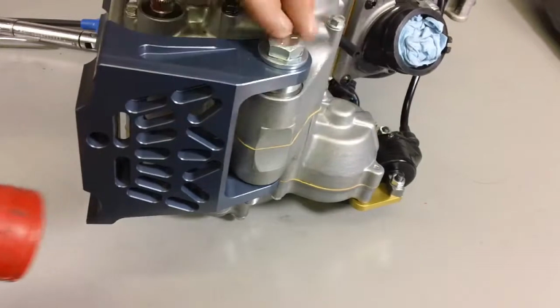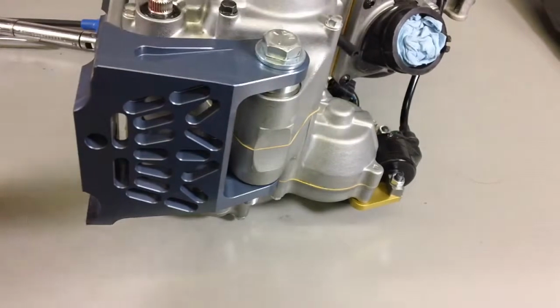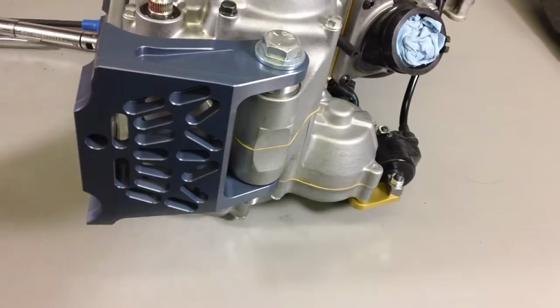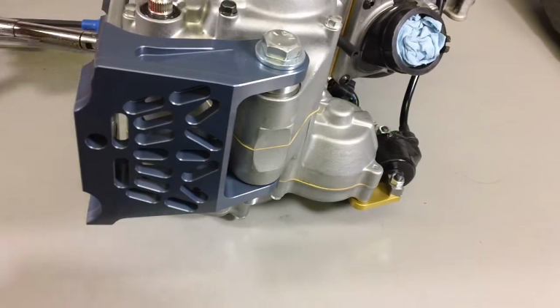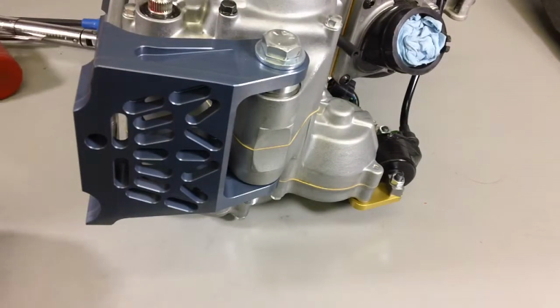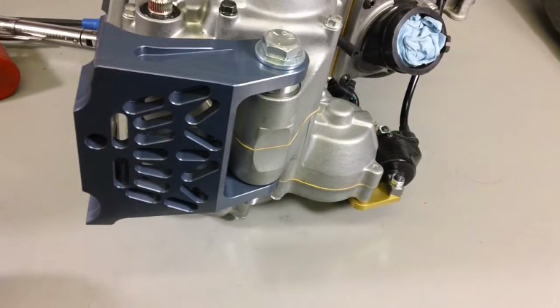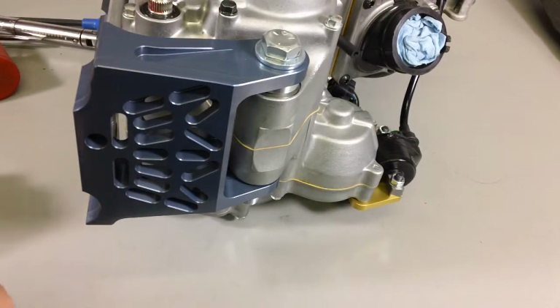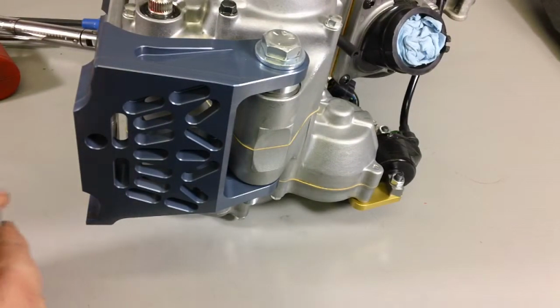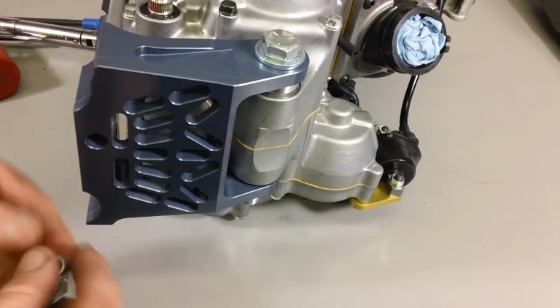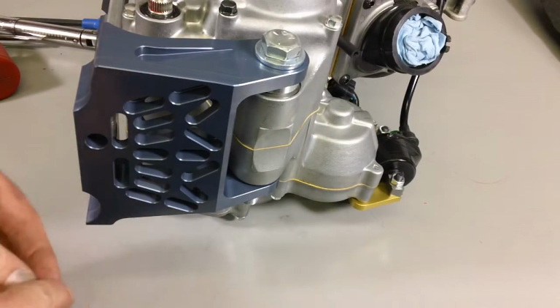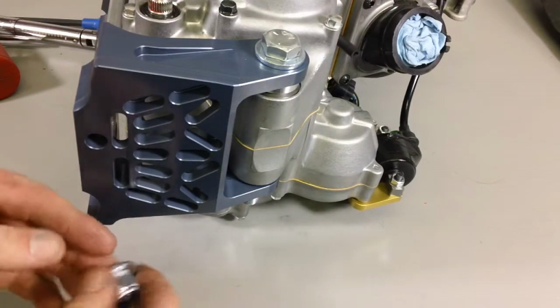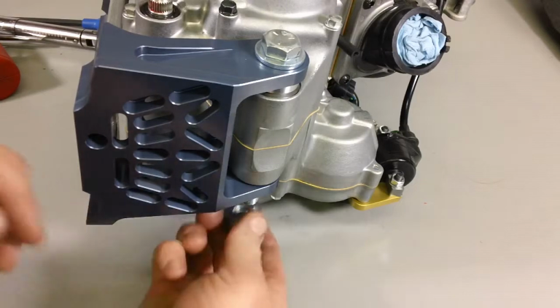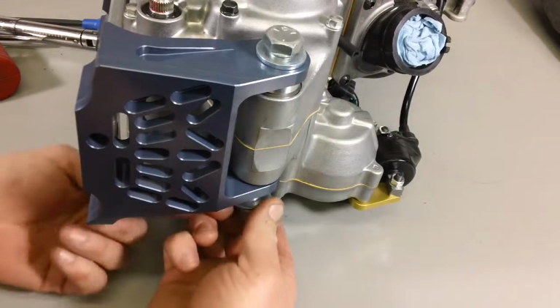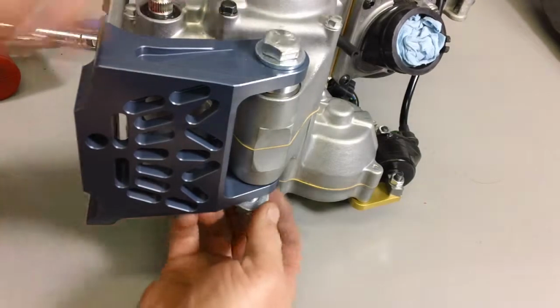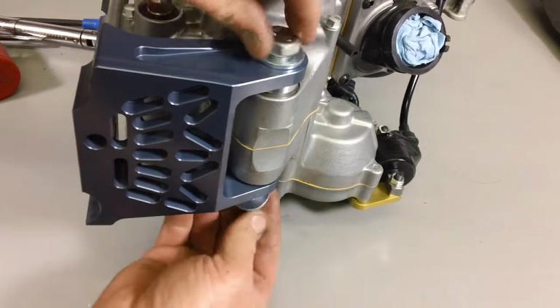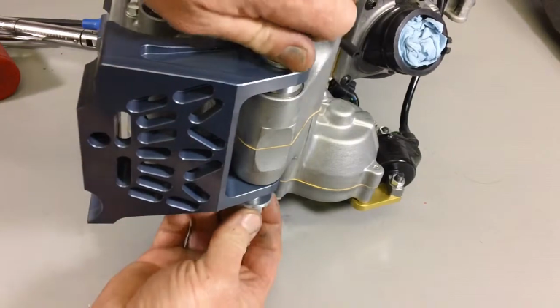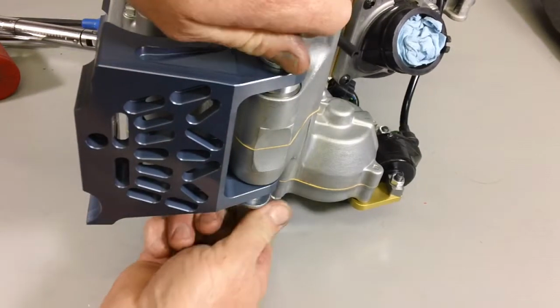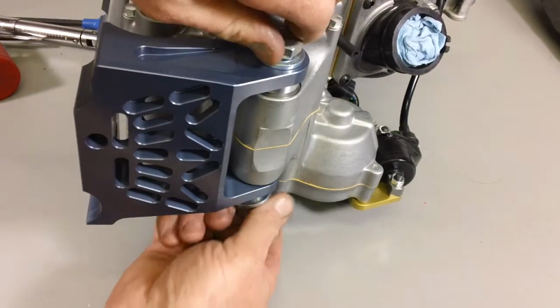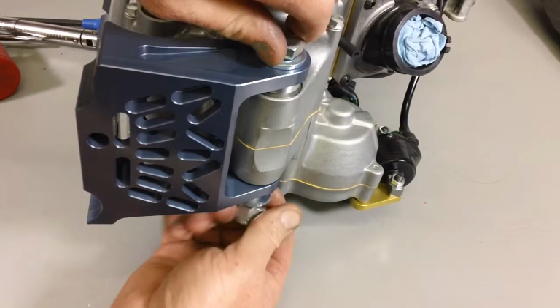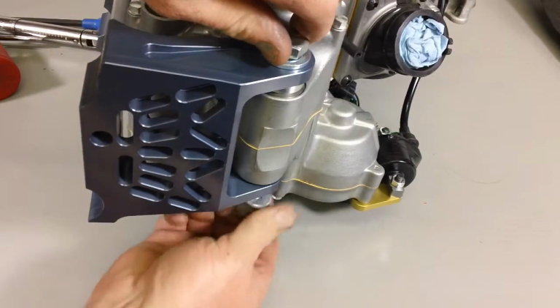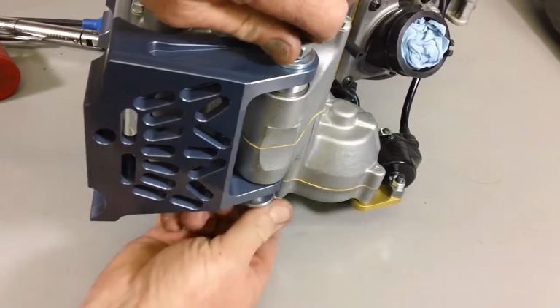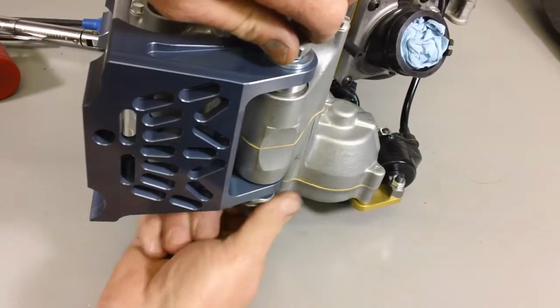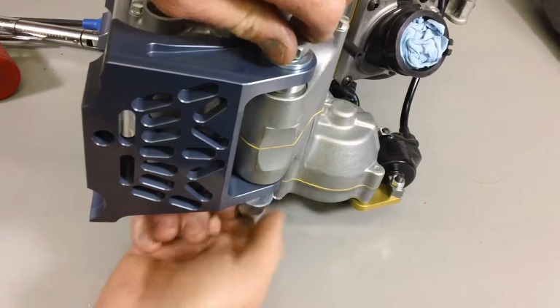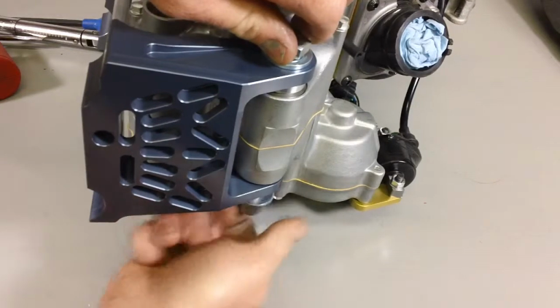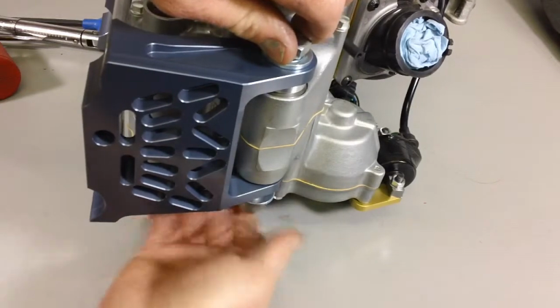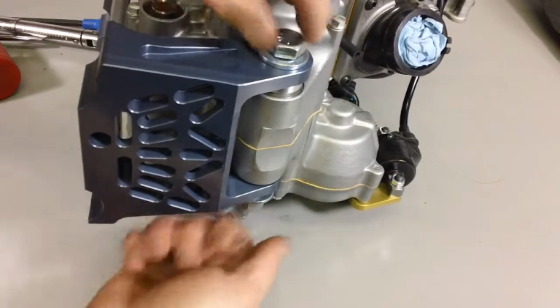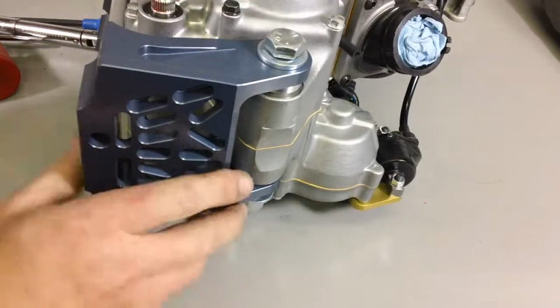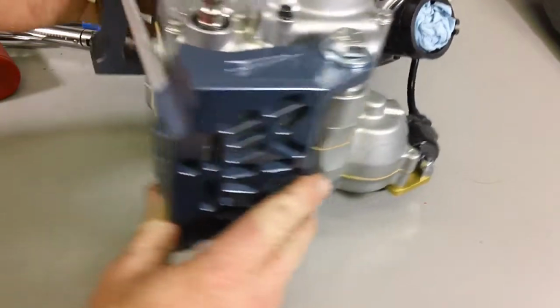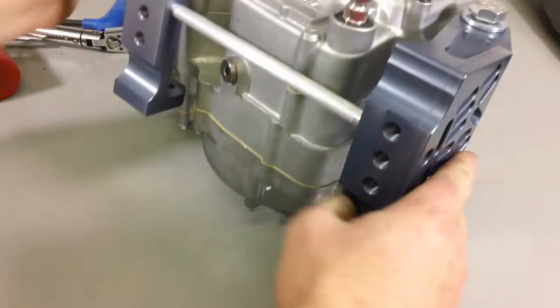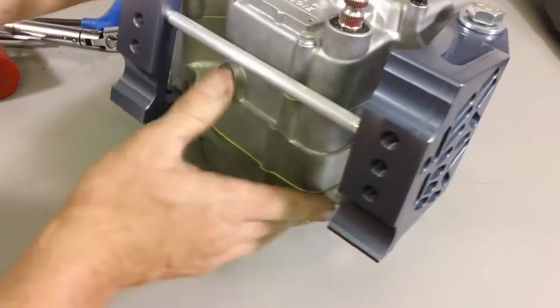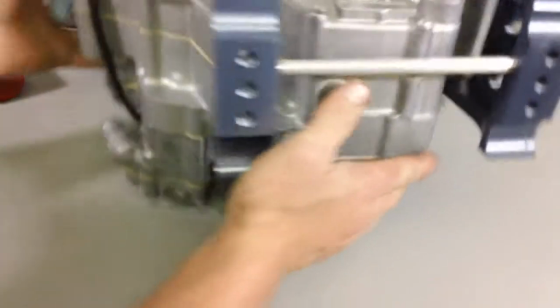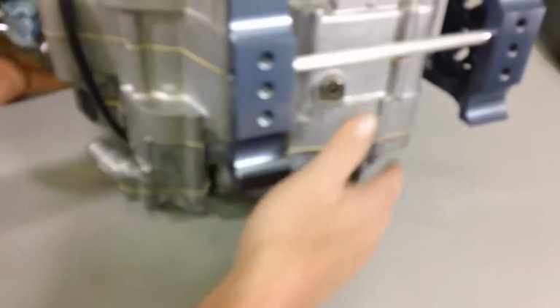When you install your hardware into the engine mount, look at your frame and your seat. If you're using our fuel system or different silencer mounts, you may have to swap the position of the bolt. You also want to check for clearance of the chain.